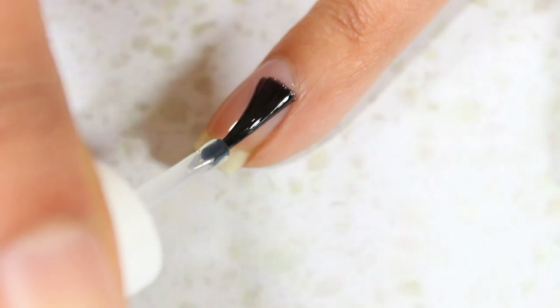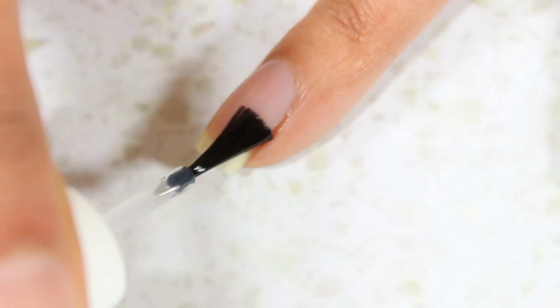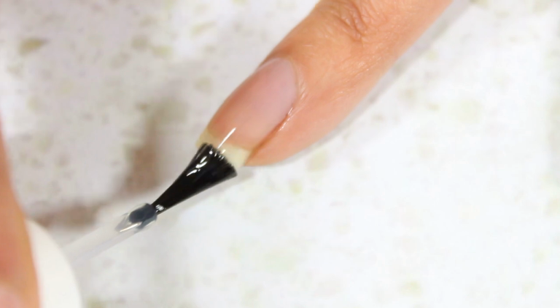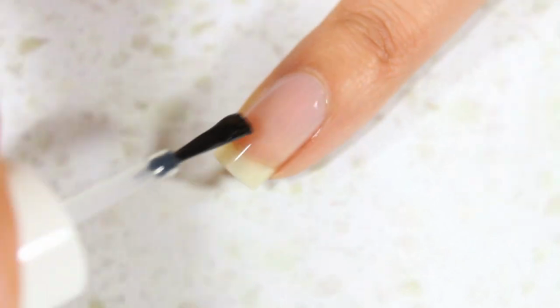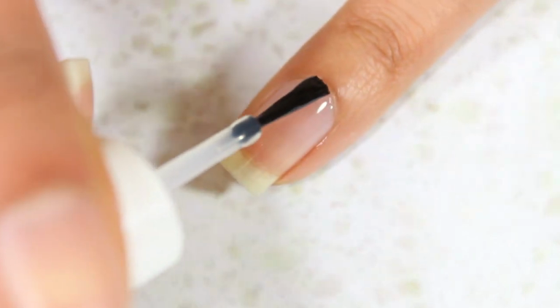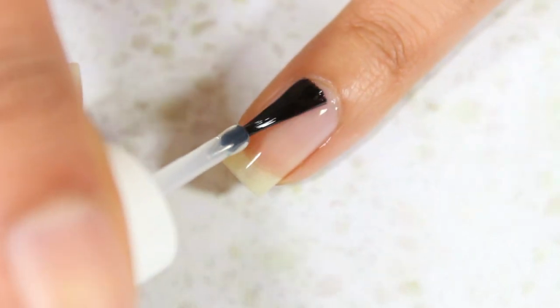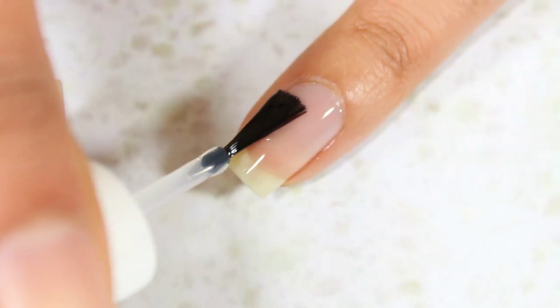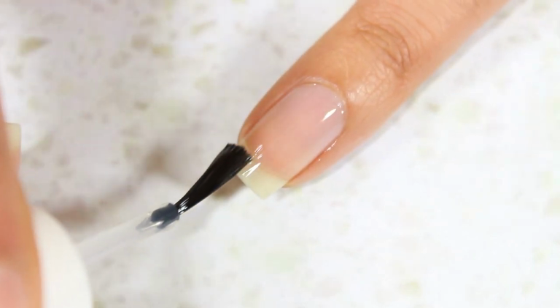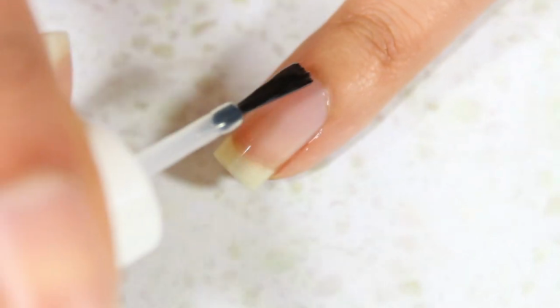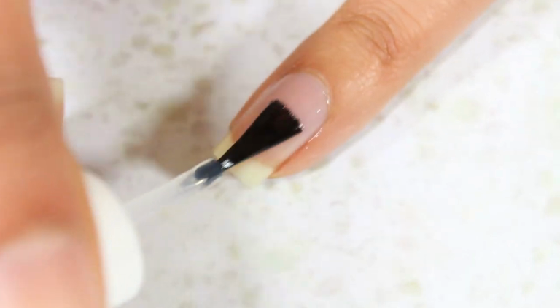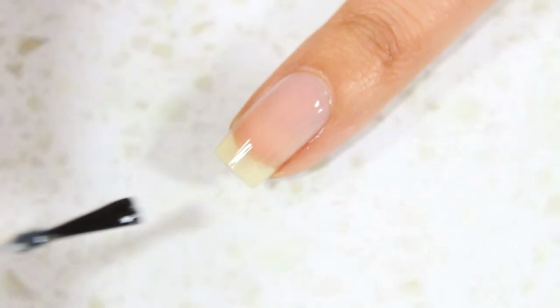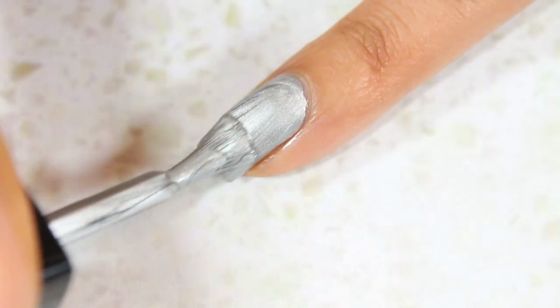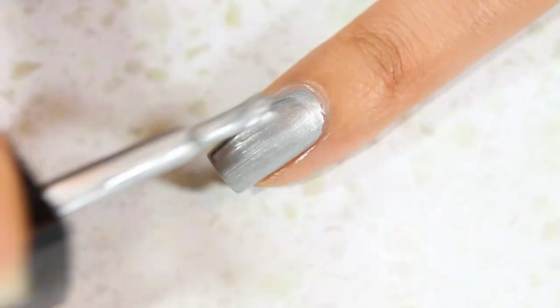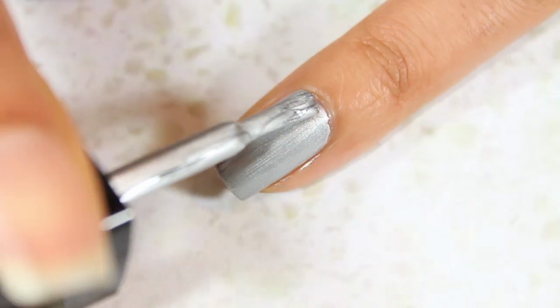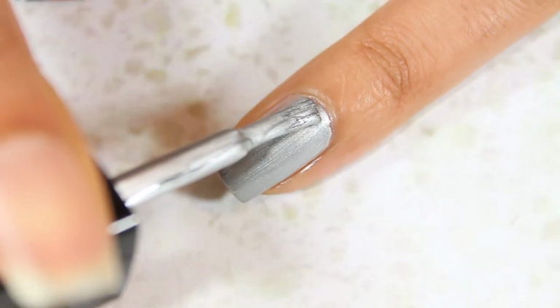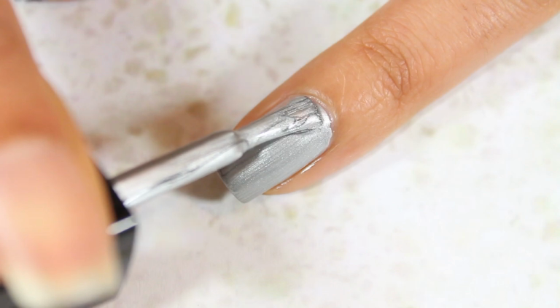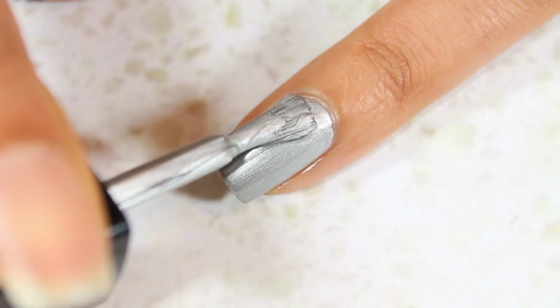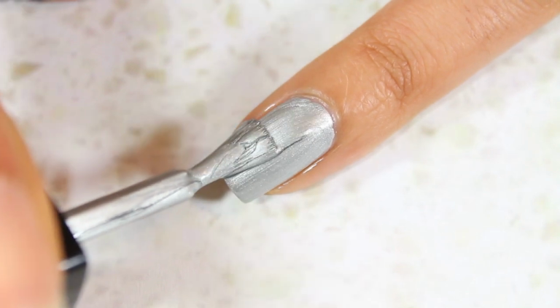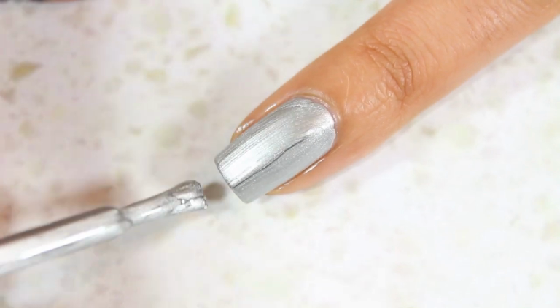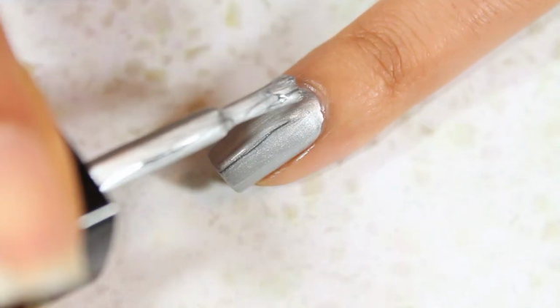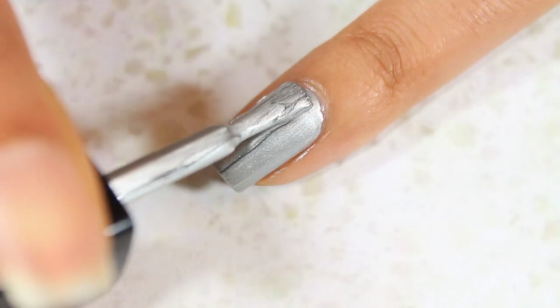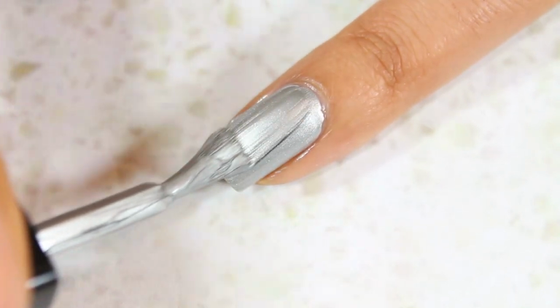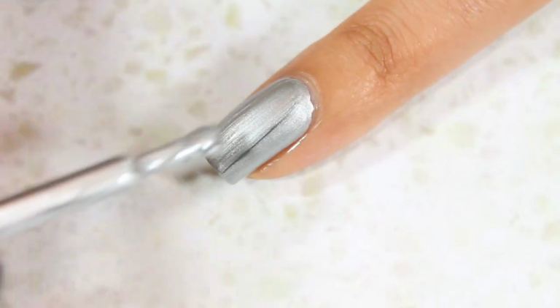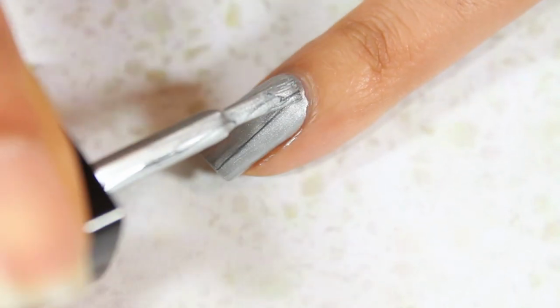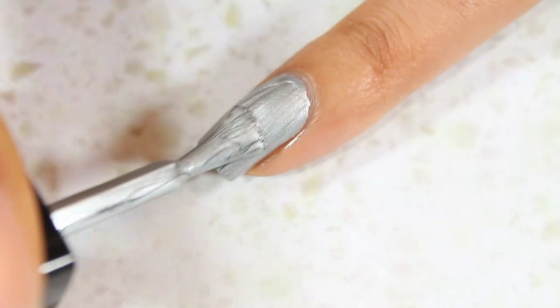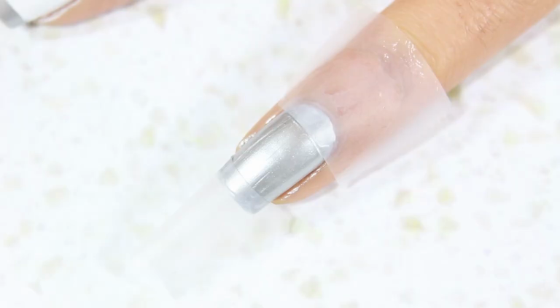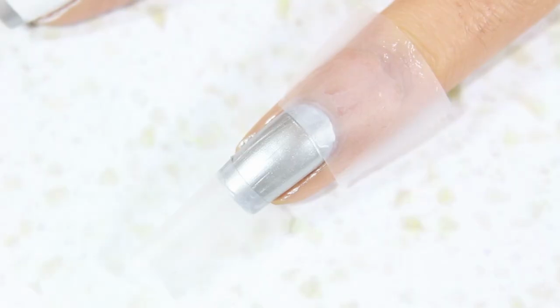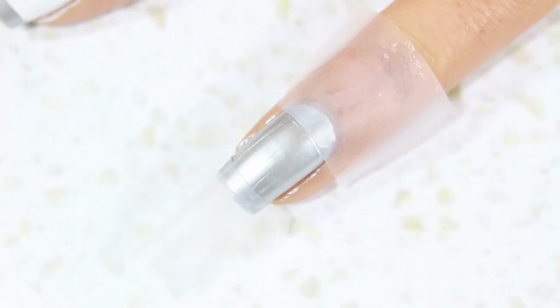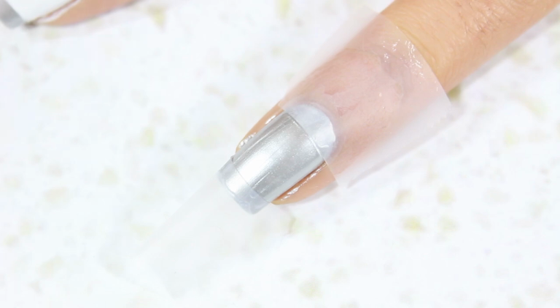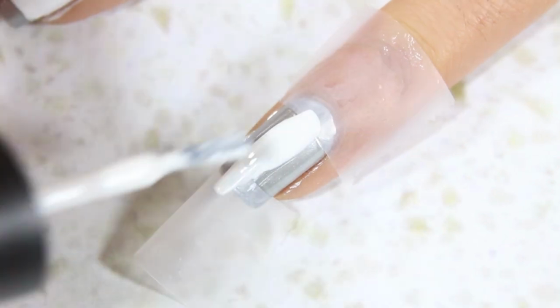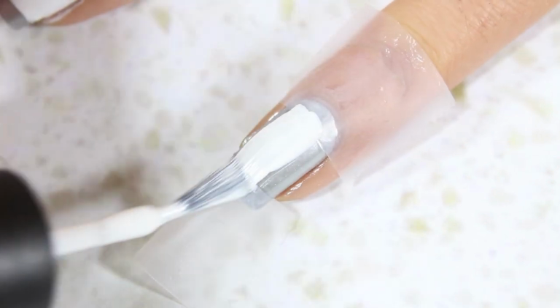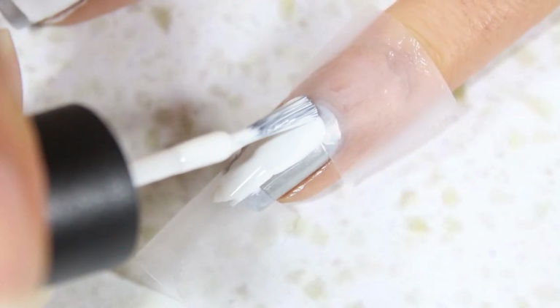Begin by applying a base coat to all of your nails, followed by 1-2 coats of a silver metallic nail polish. To speed up the drying time, add a quick drying top coat to all of your nails and then place two pieces of scotch tape at the base and tip of each nail except your thumbnails.